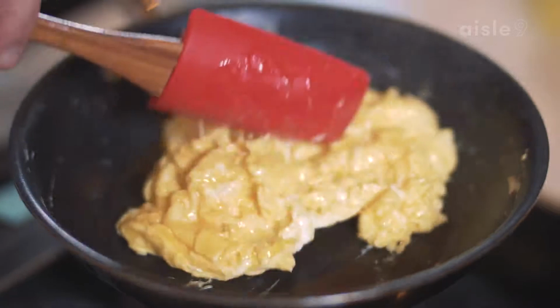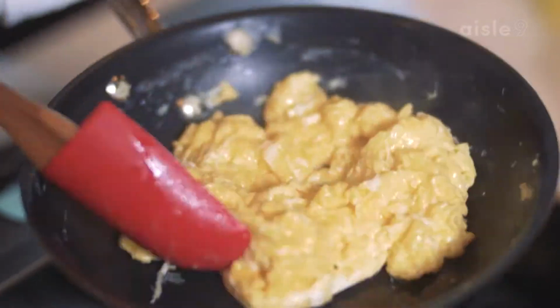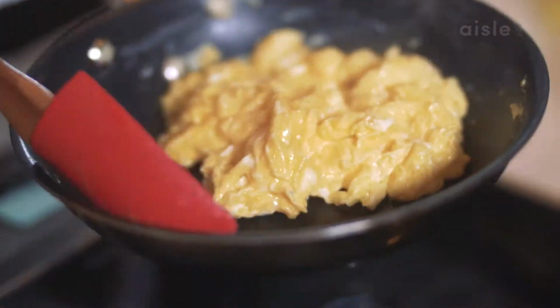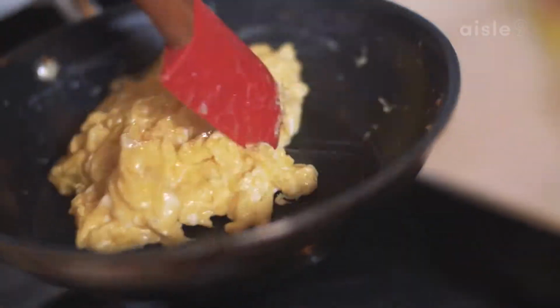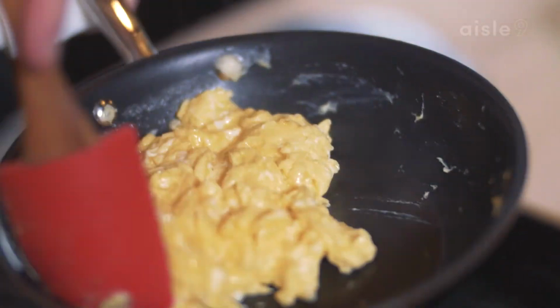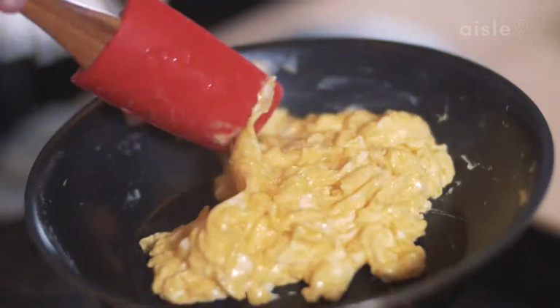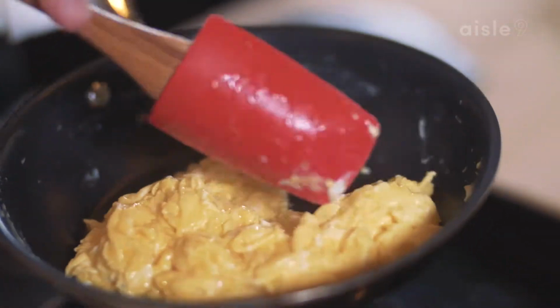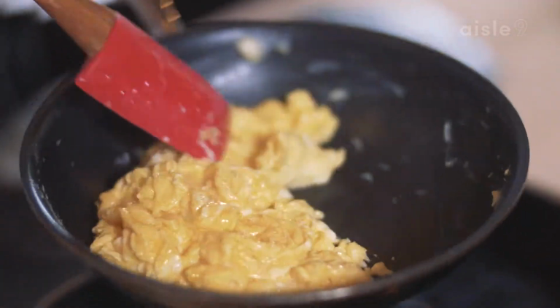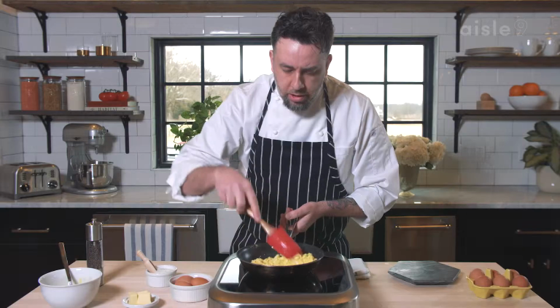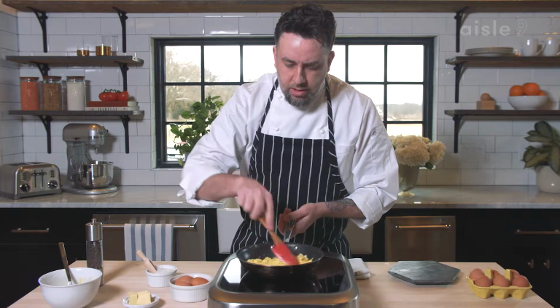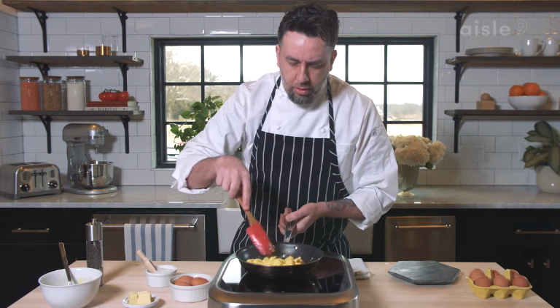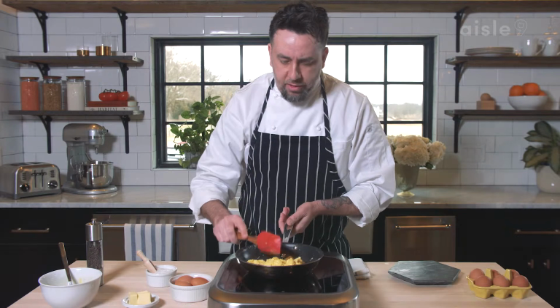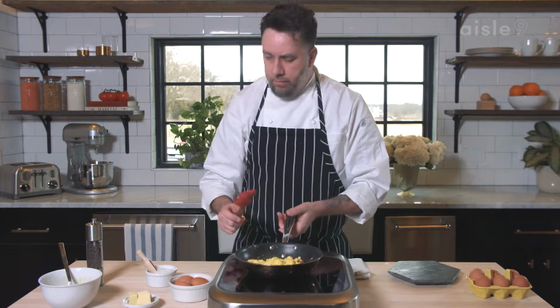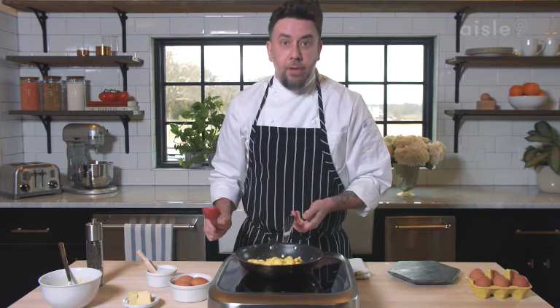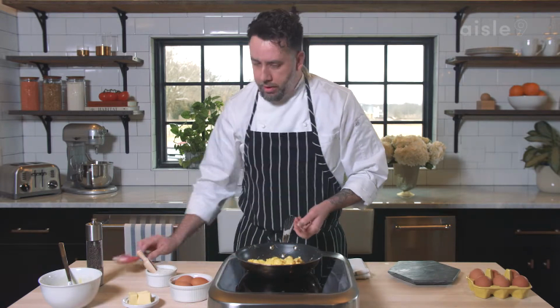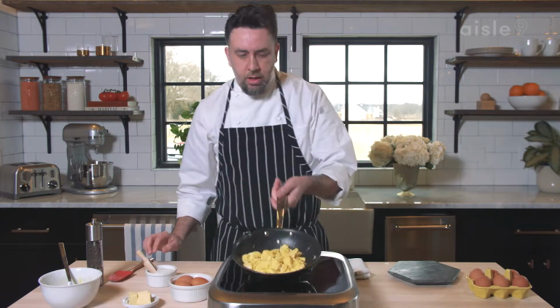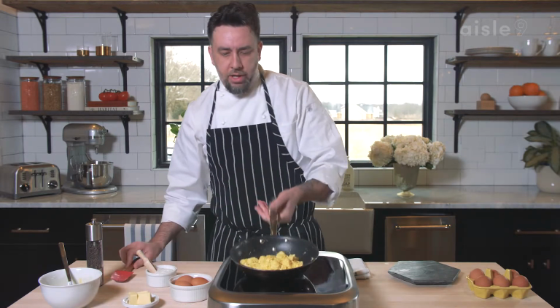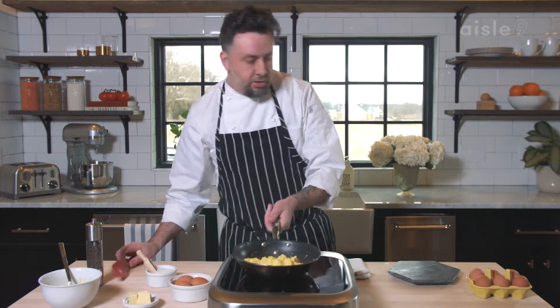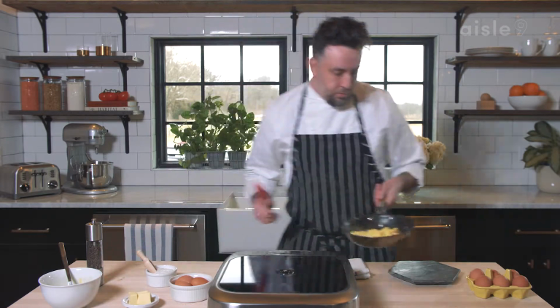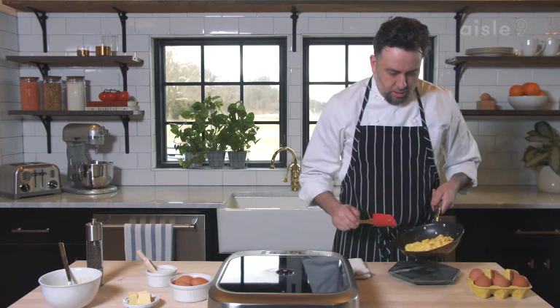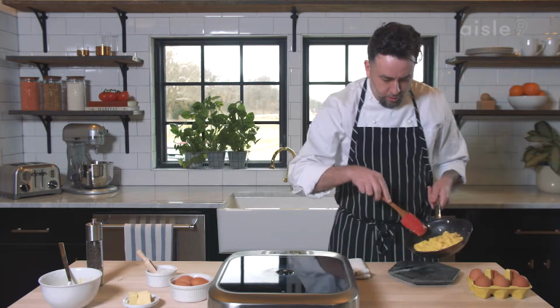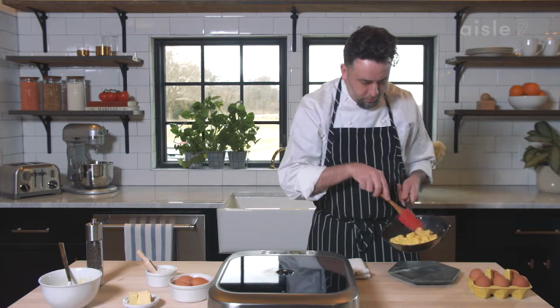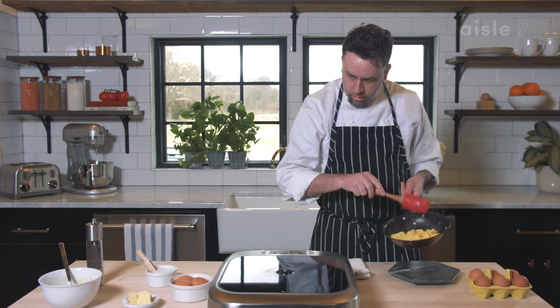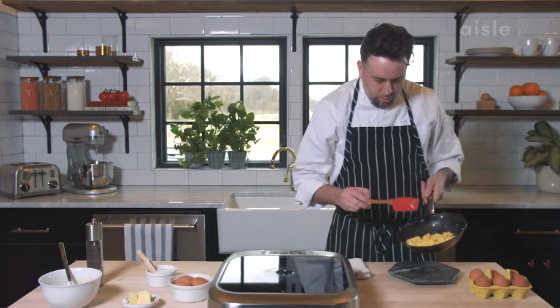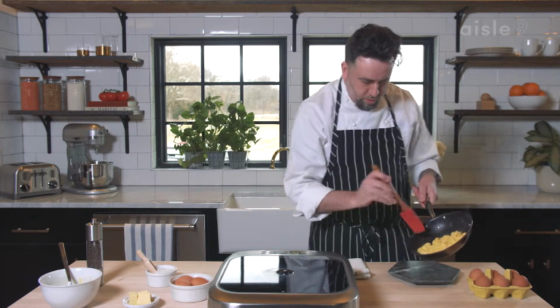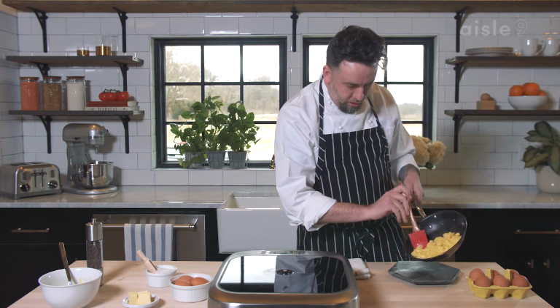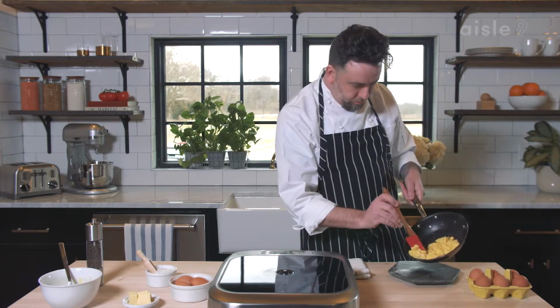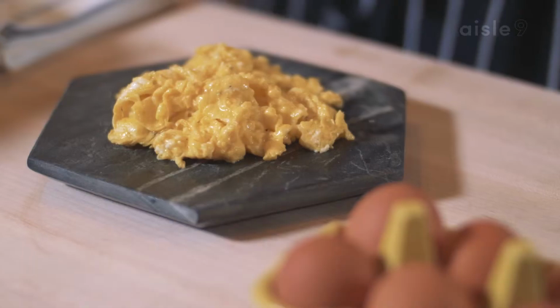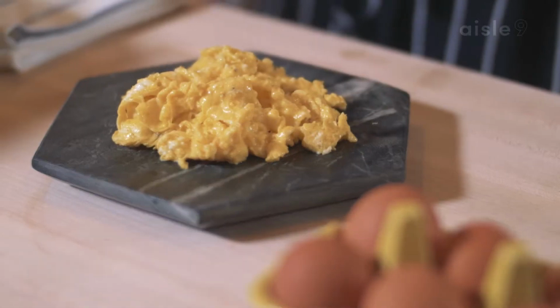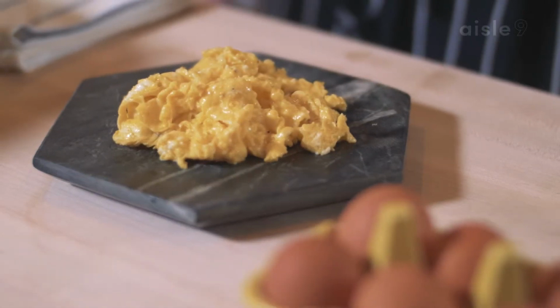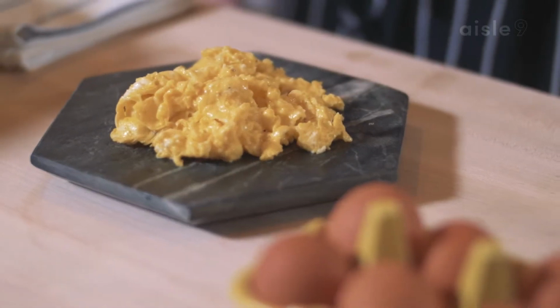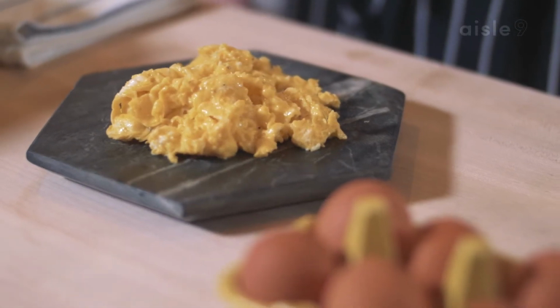They cook fairly quickly — that's why this is a great recipe for home use. You can get these done really fast in the morning for family or kids. That's done. We take them right over here, right onto our plate. Voila.